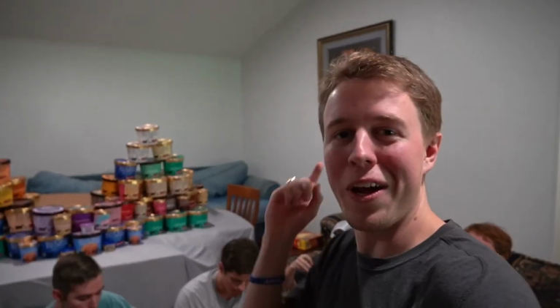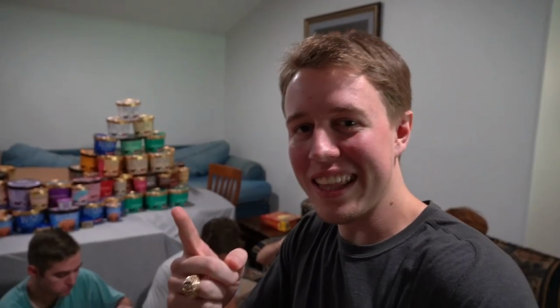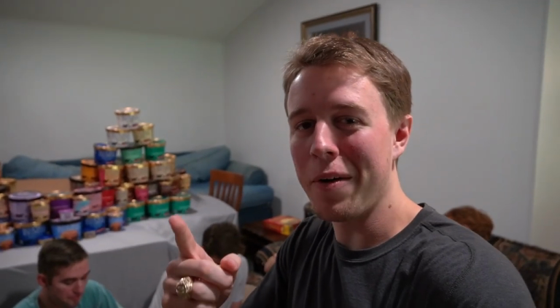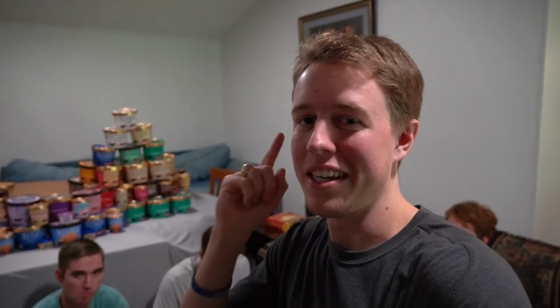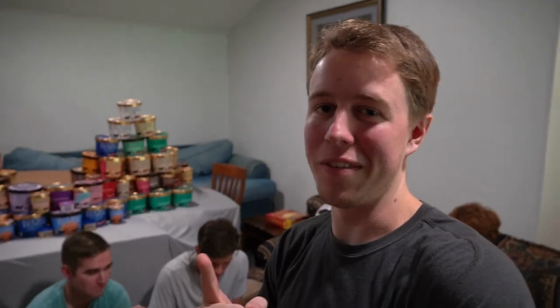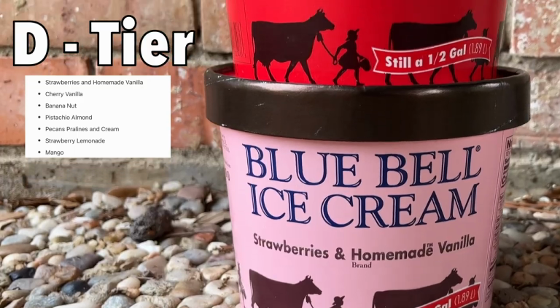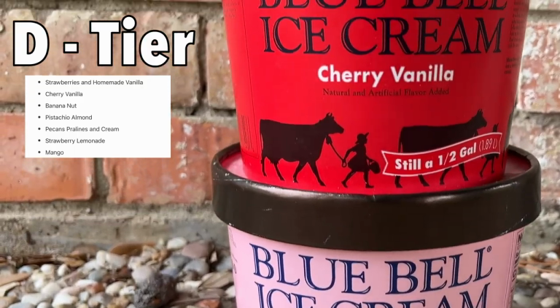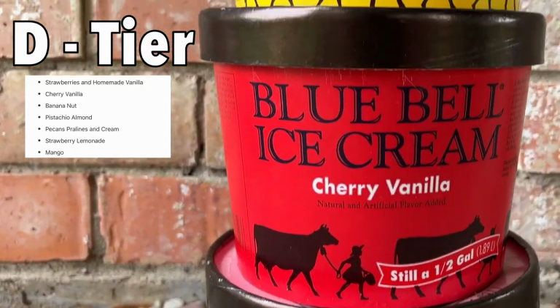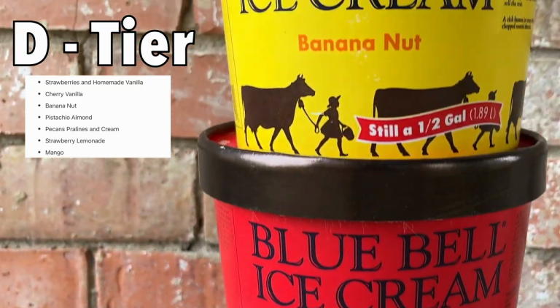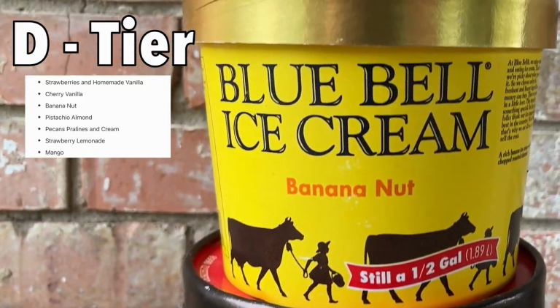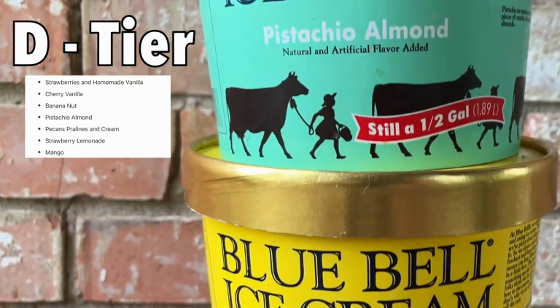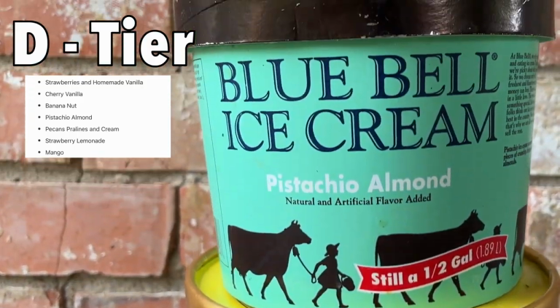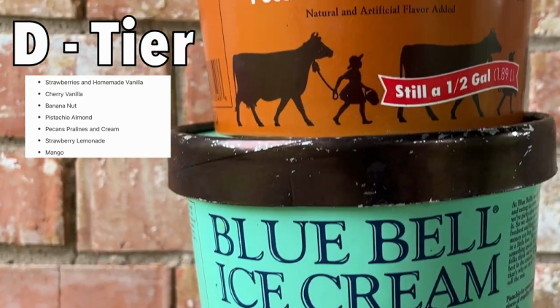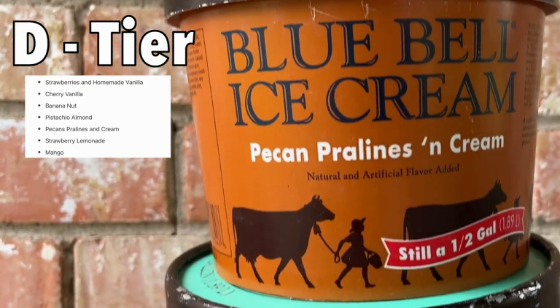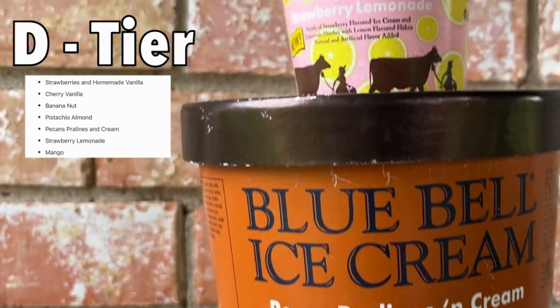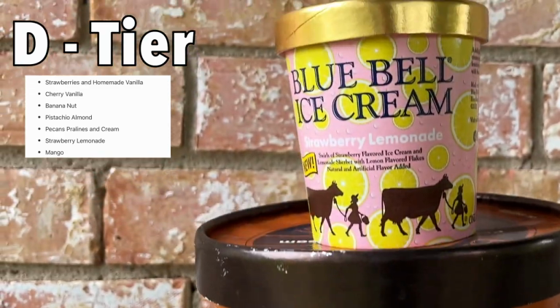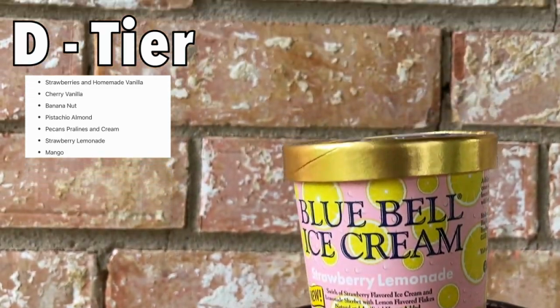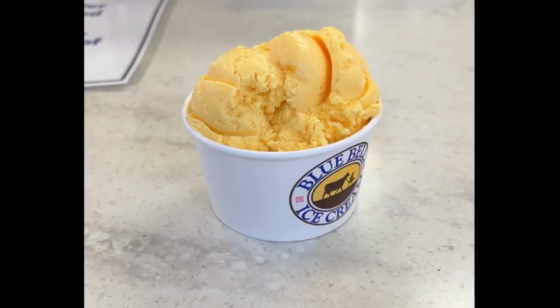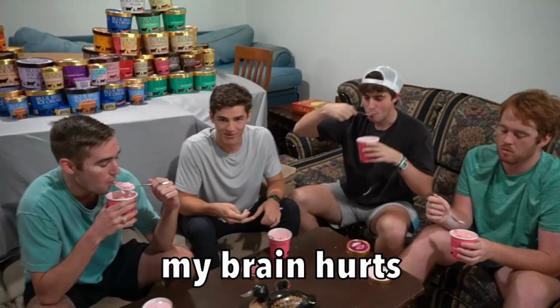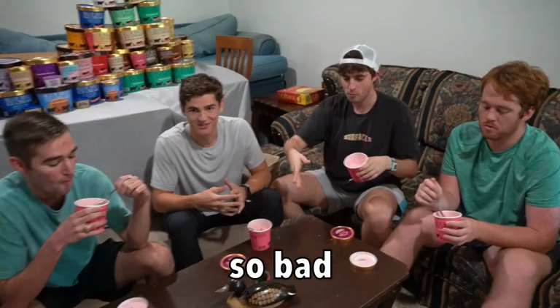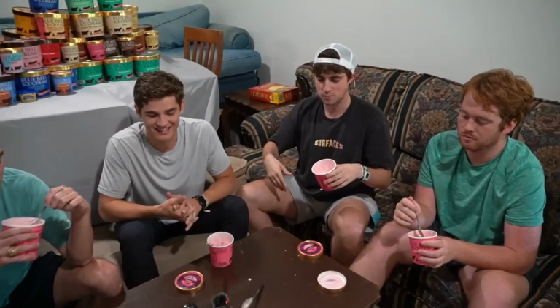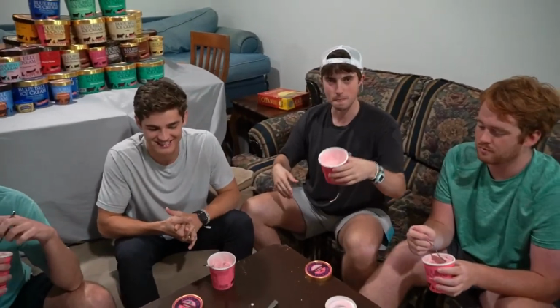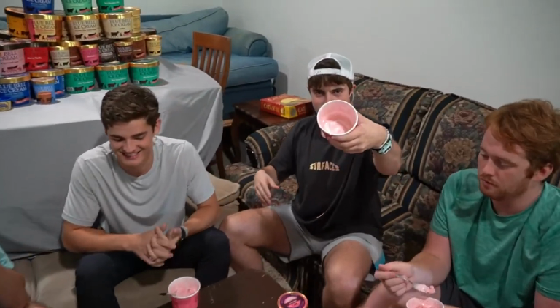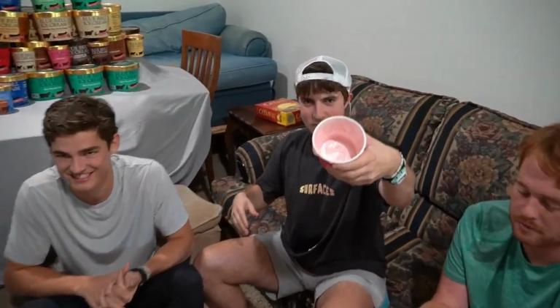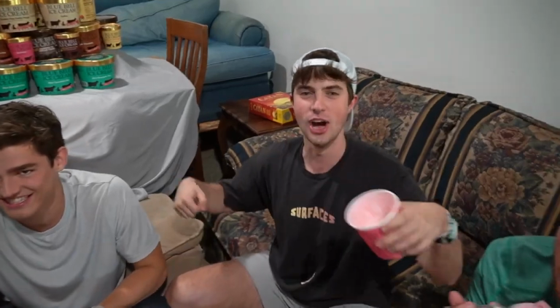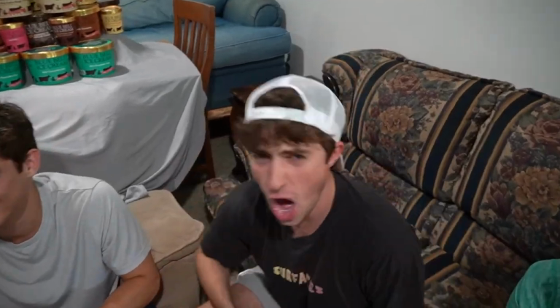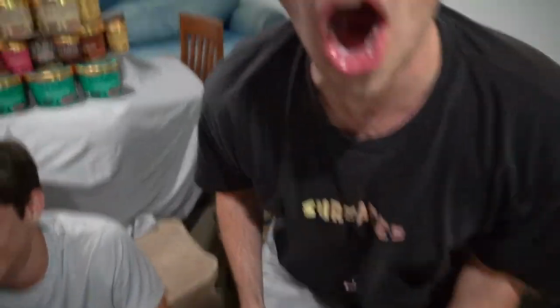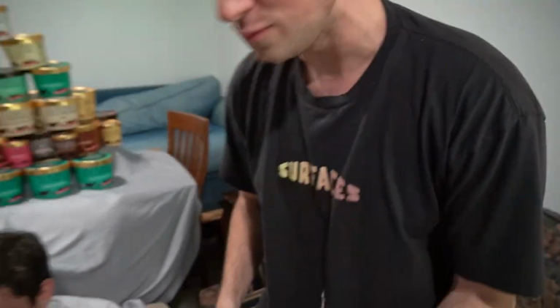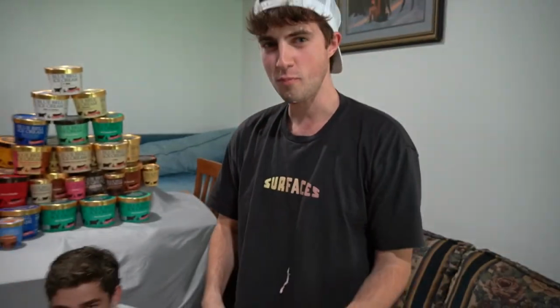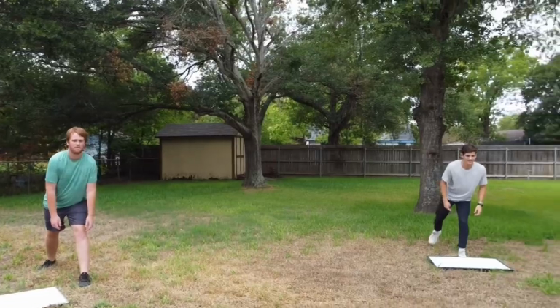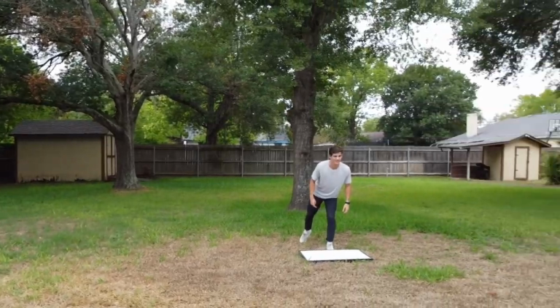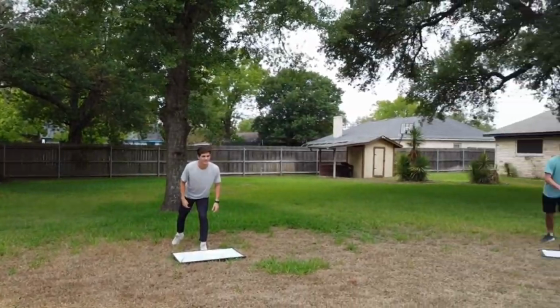And while they're finishing that, I'm going to rank the D-tier flavors: strawberries and homemade vanilla, cherry vanilla, banana nut, pistachio almond, pecan's pralines and cream, strawberry lemonade, and mango. Nick finished first — Nick took a quick win, but the others wouldn't be so lucky.